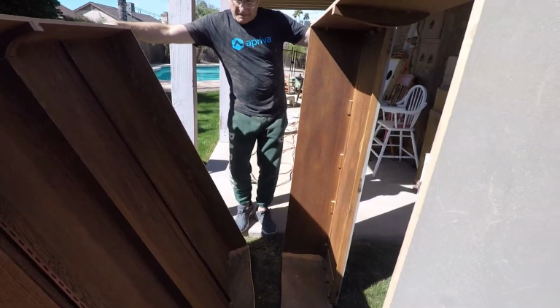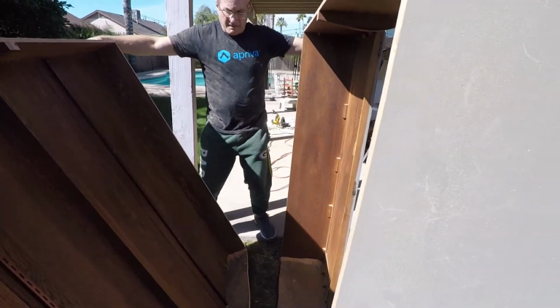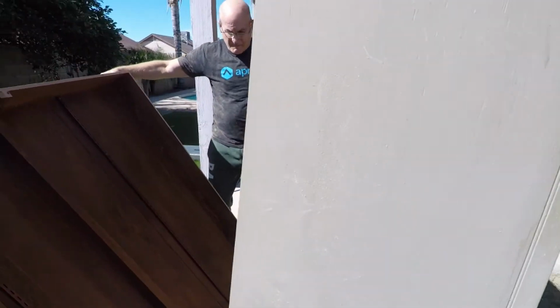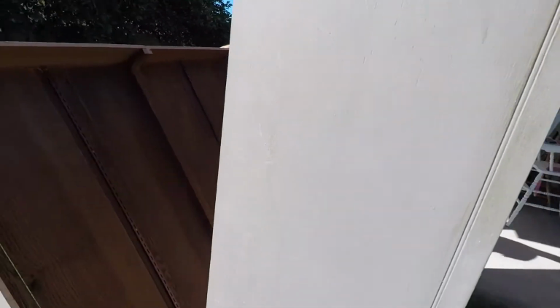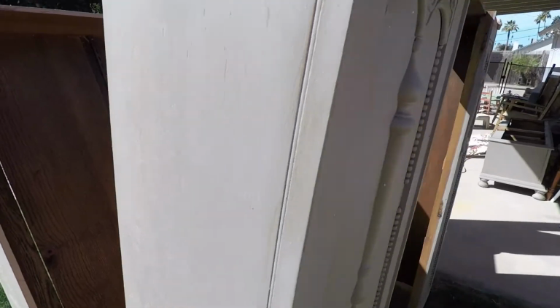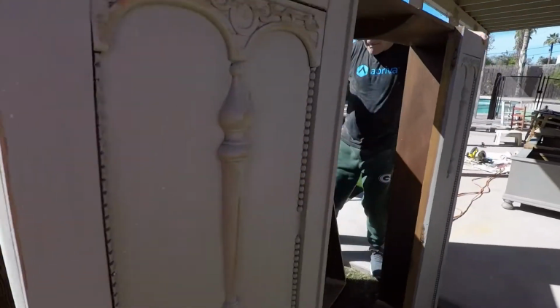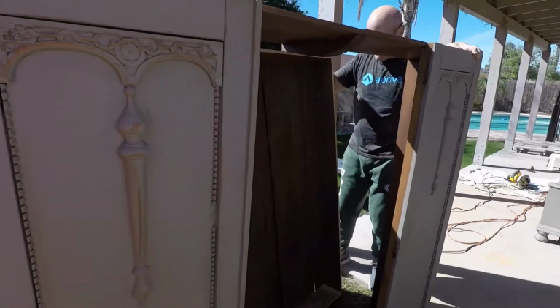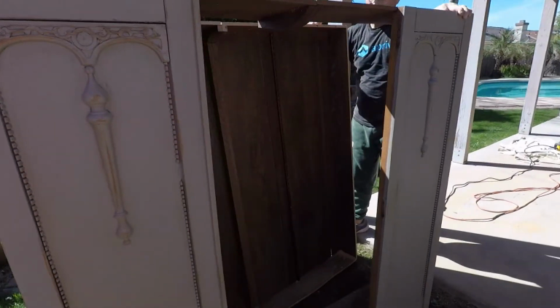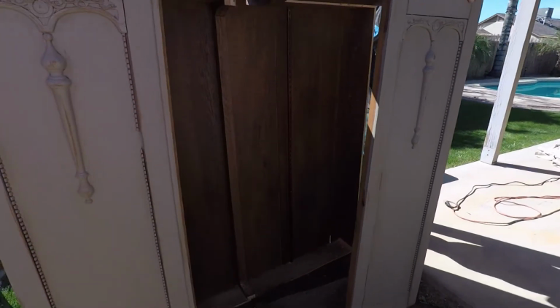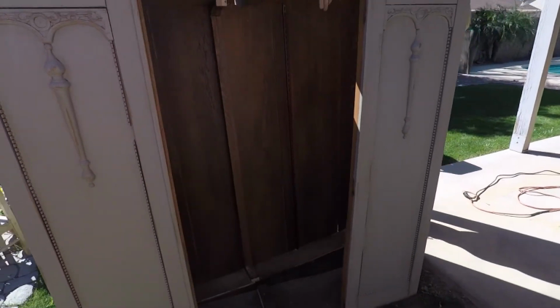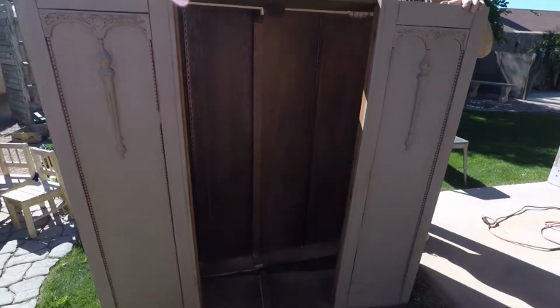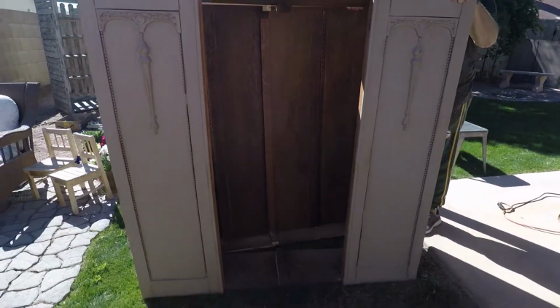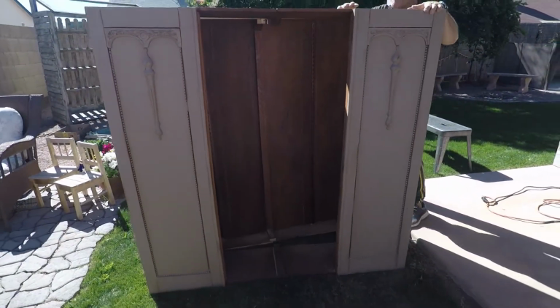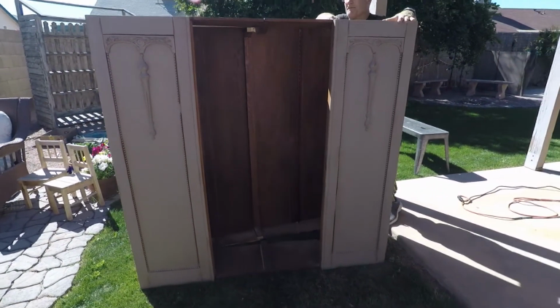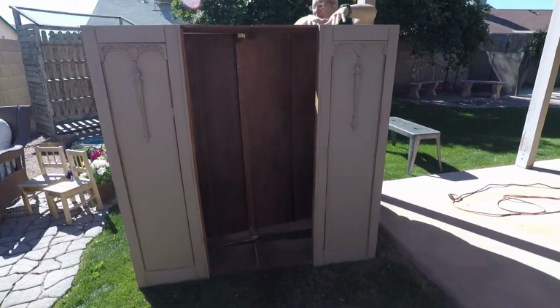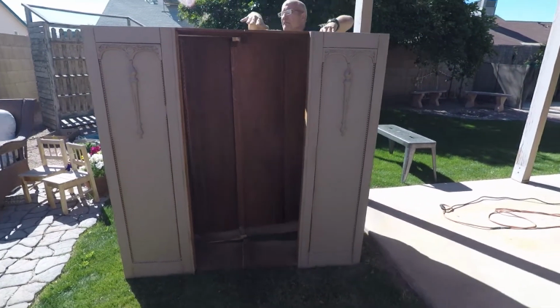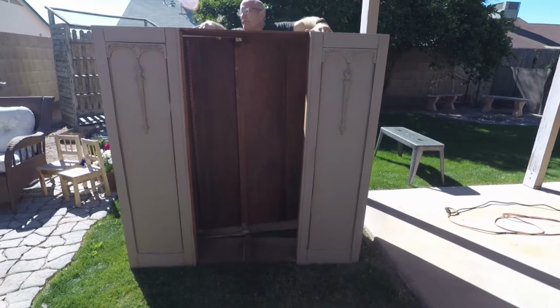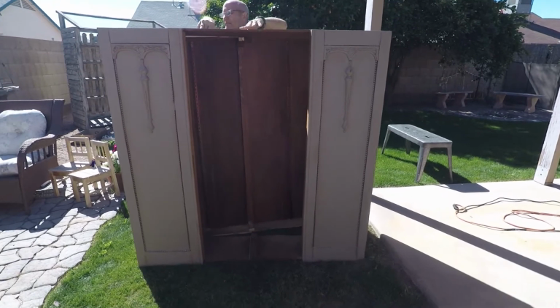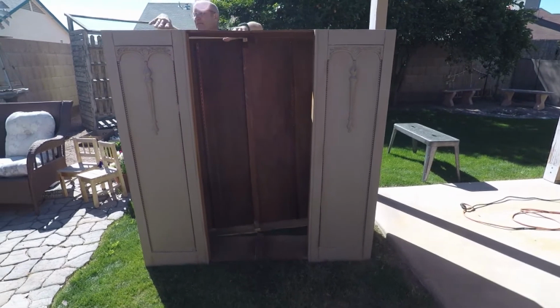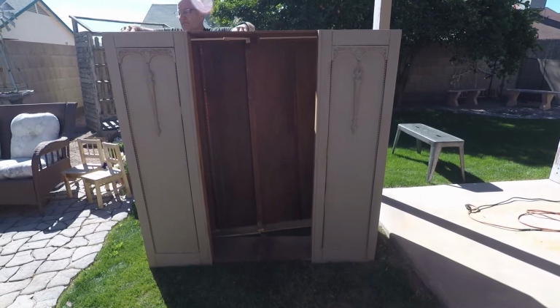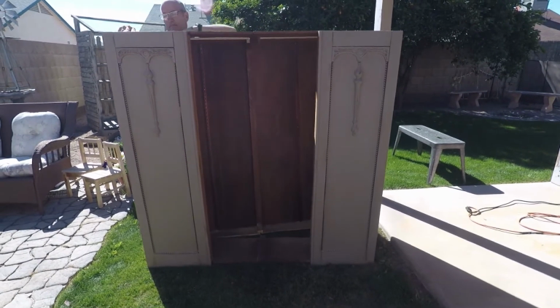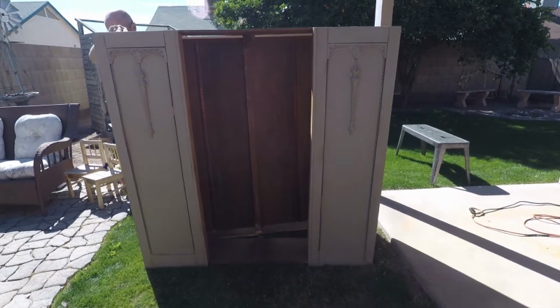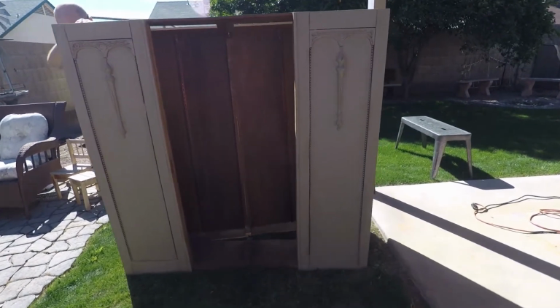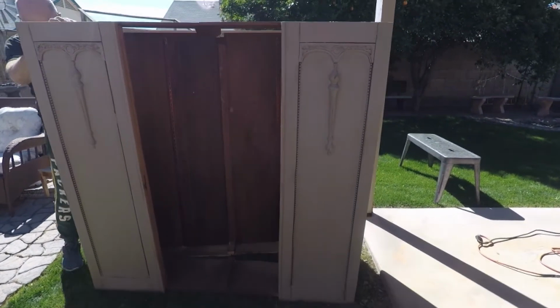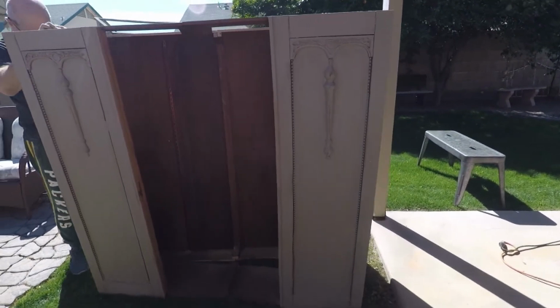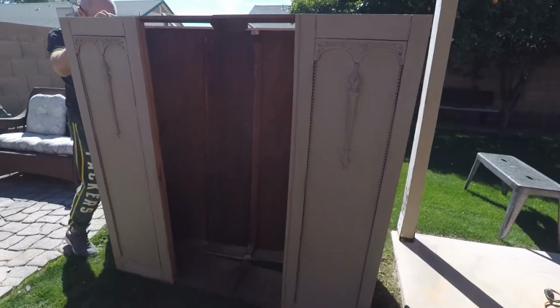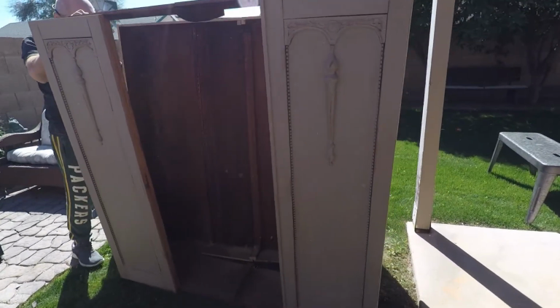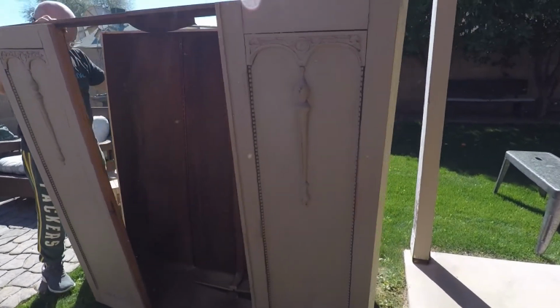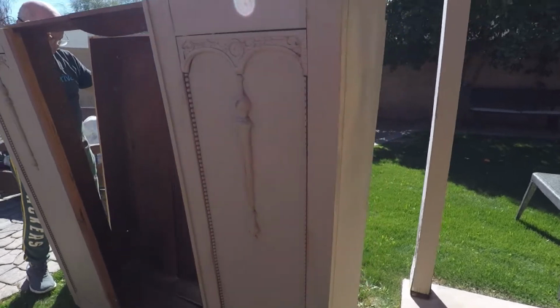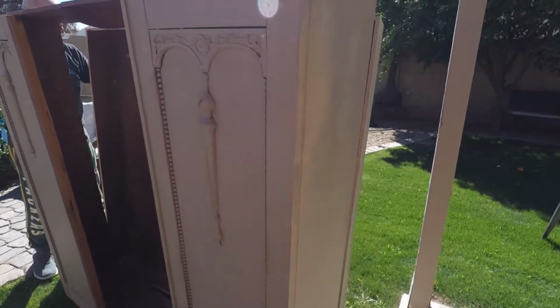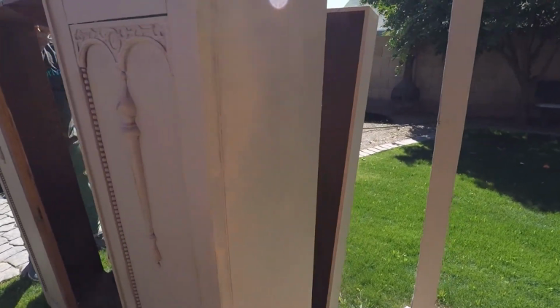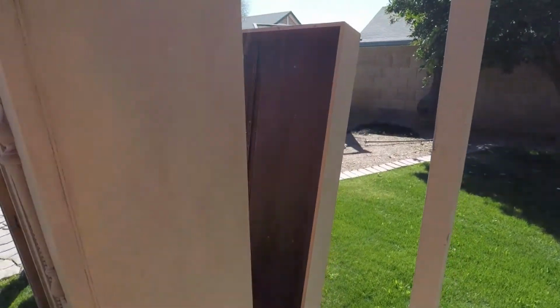Some of it's going to be used for a future project. And like Laura said, some of it is actually being used for this project to help fill in the front end, to go around the surround once we get it in there.